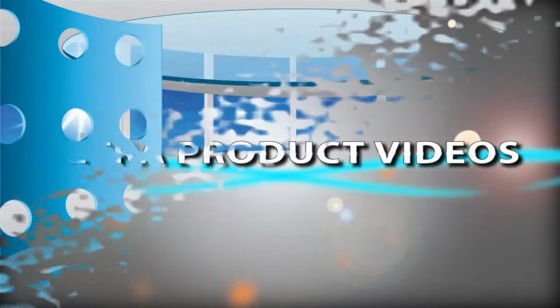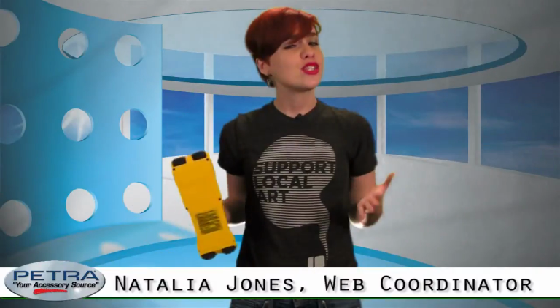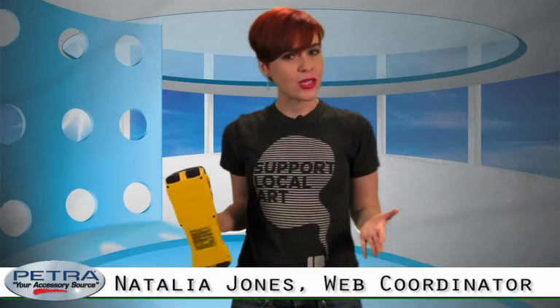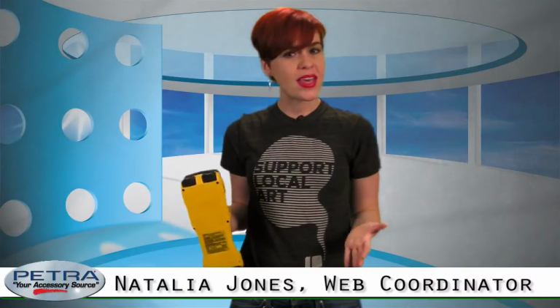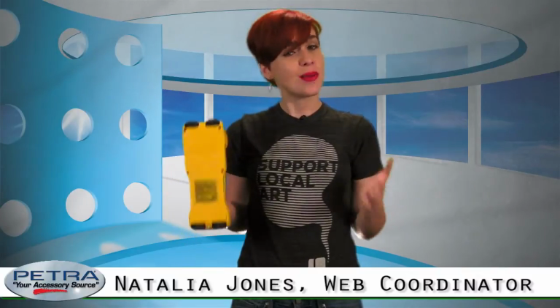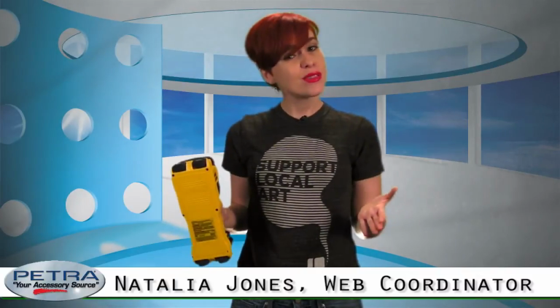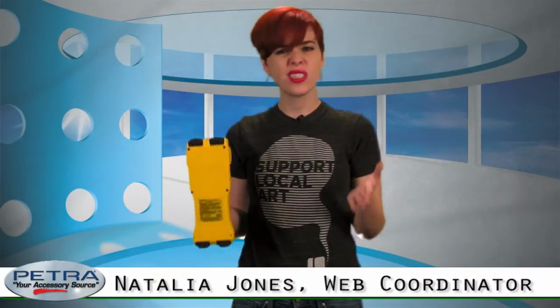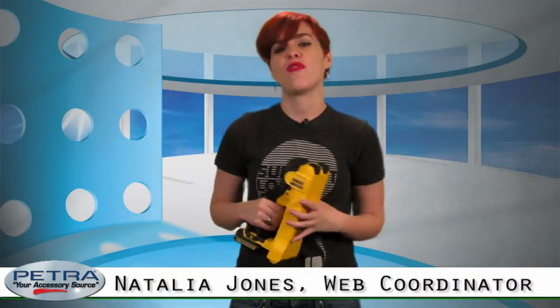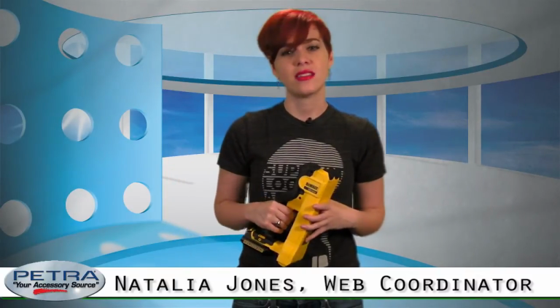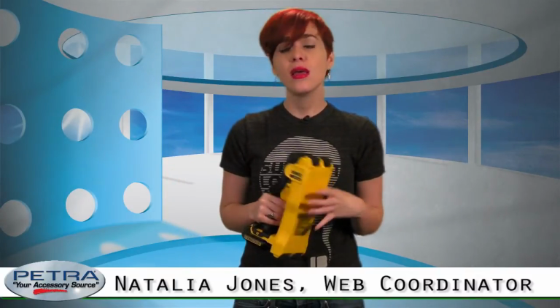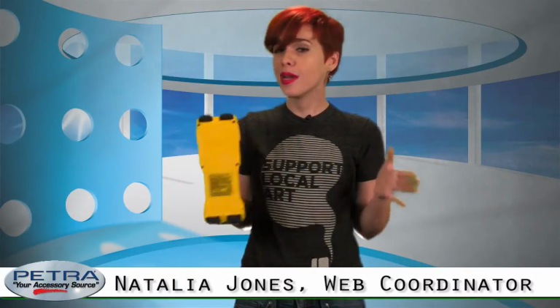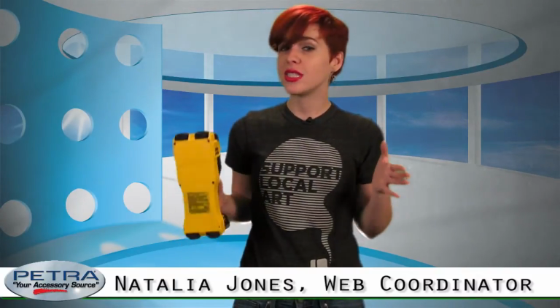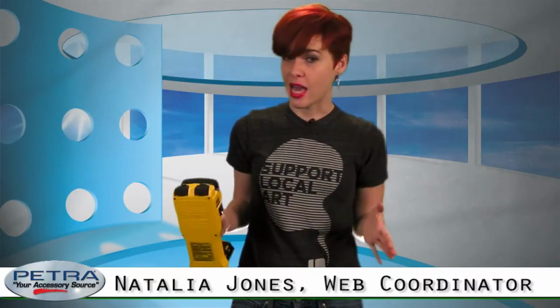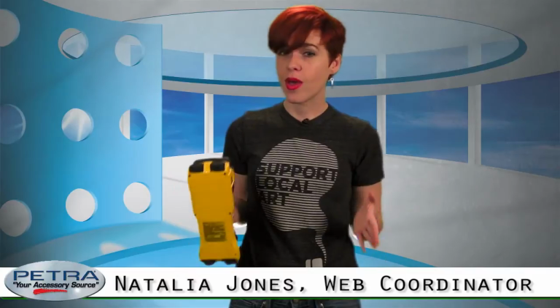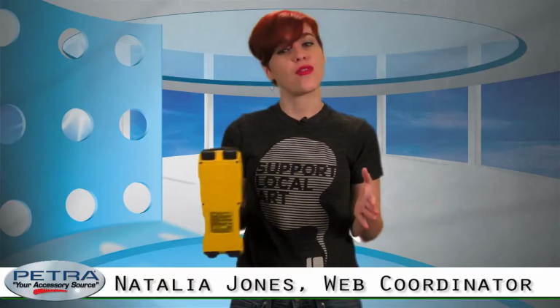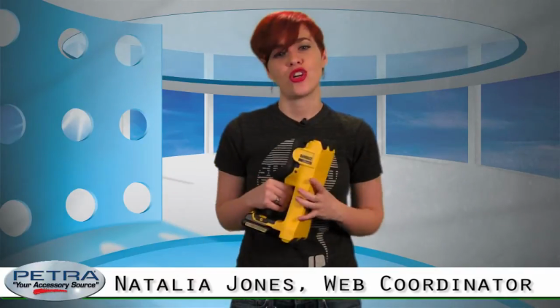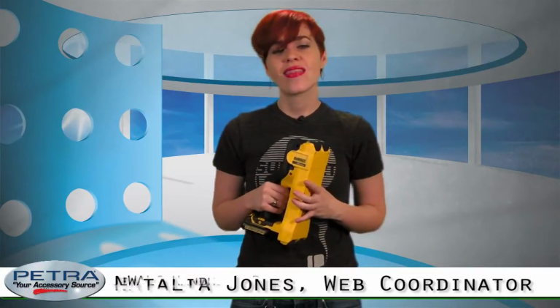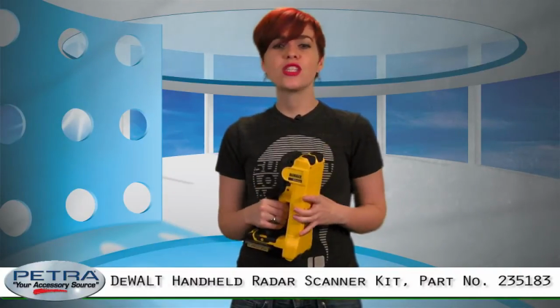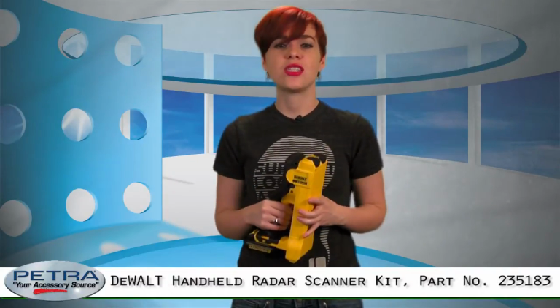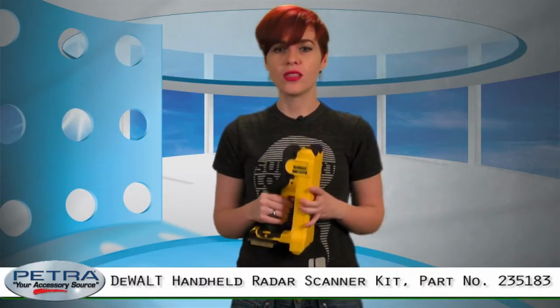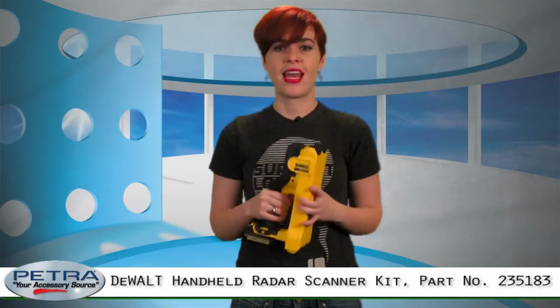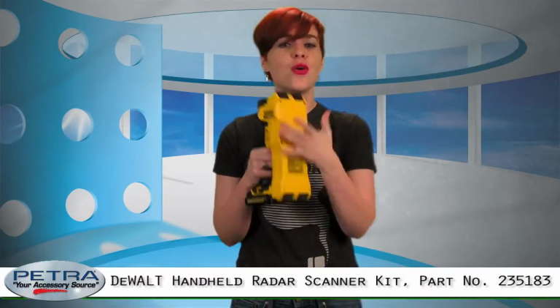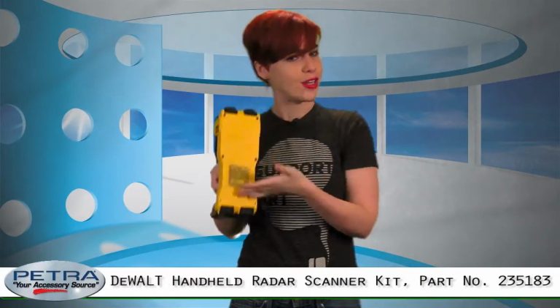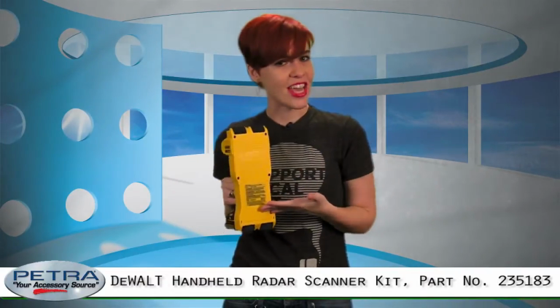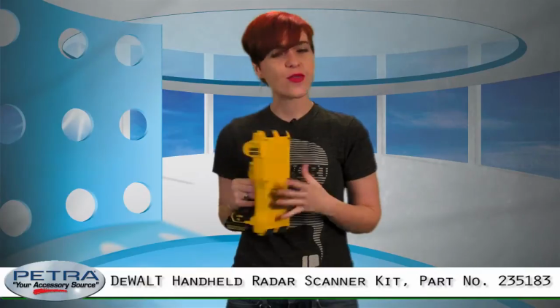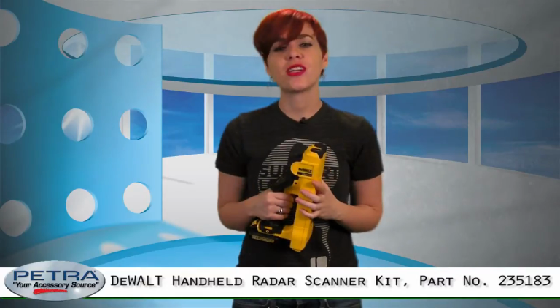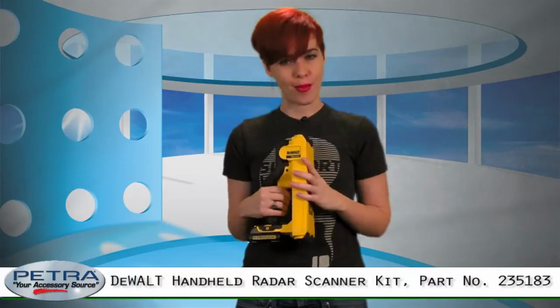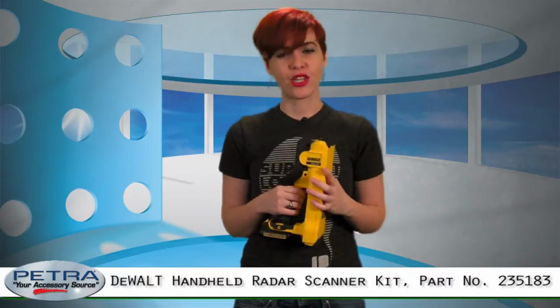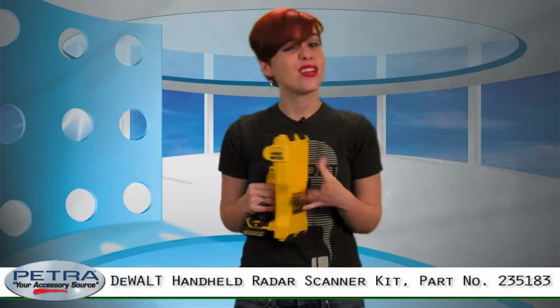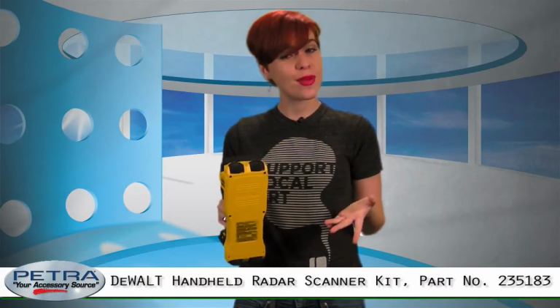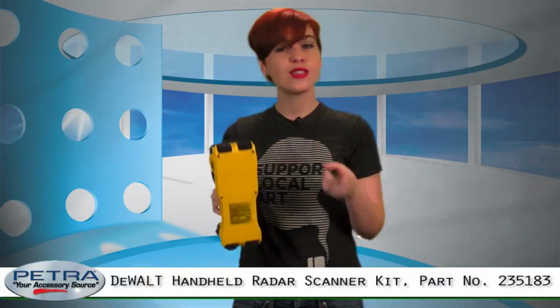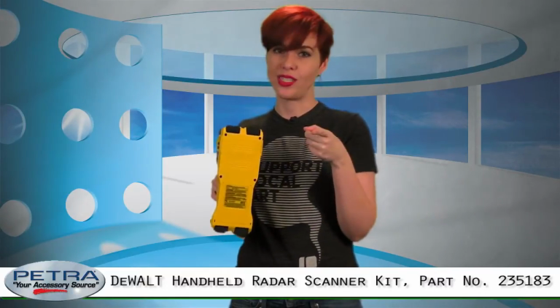Now I'm not too proud to admit that sometimes a girl needs help finding a stud. But I don't want just any help — I want a professional. That's why I turned to the DeWalt handheld radar scanner kit. For Petra Channels, I'm Natalia Jones, and you know what time it is? Tool time.